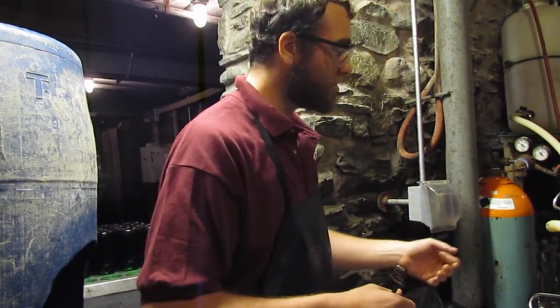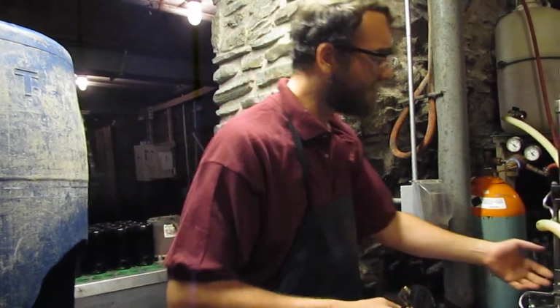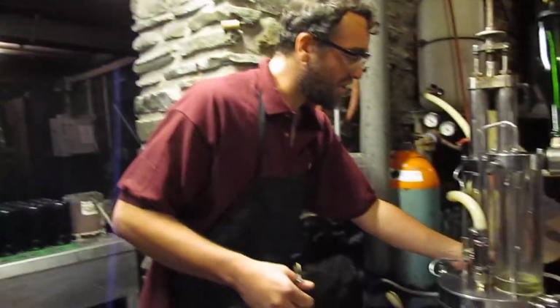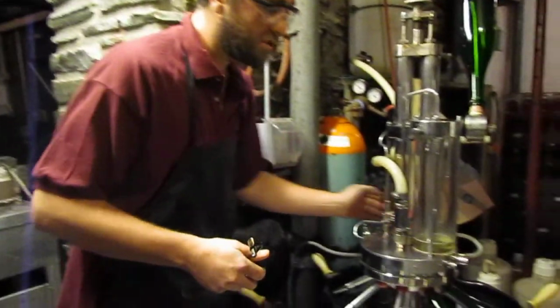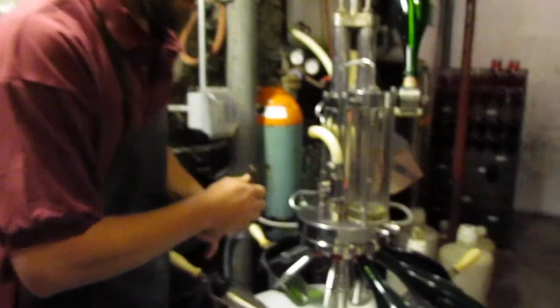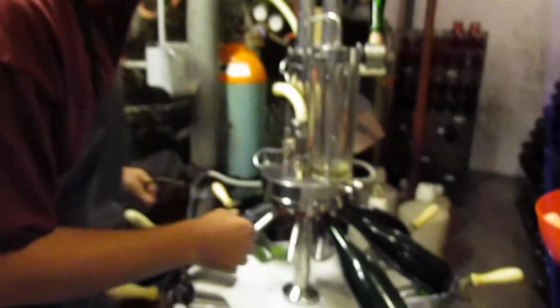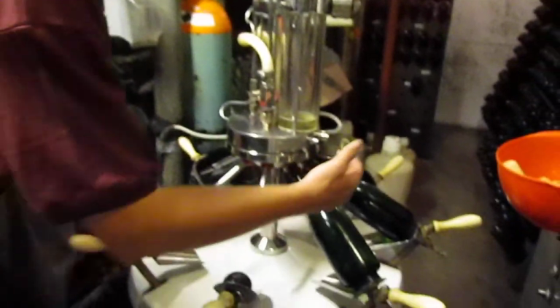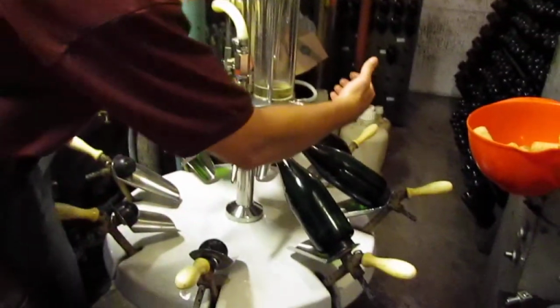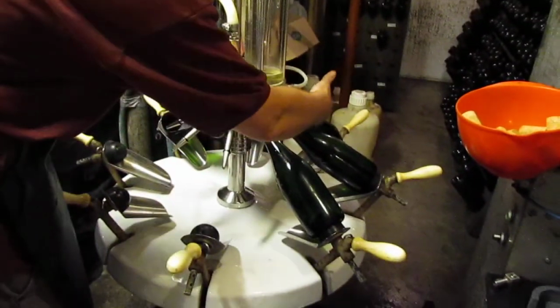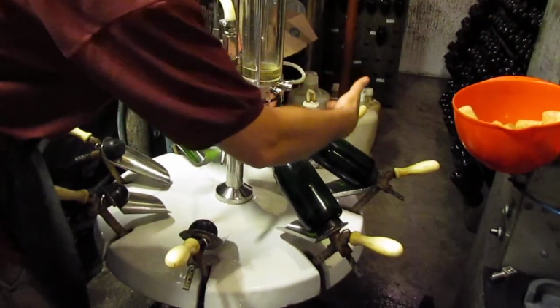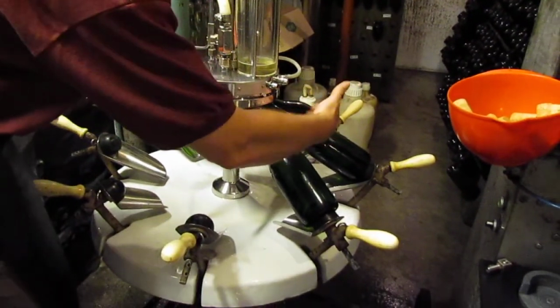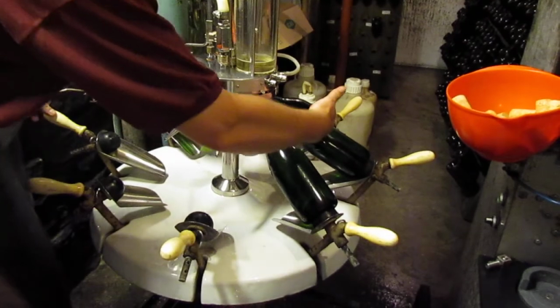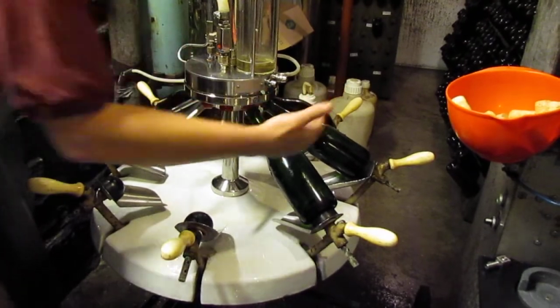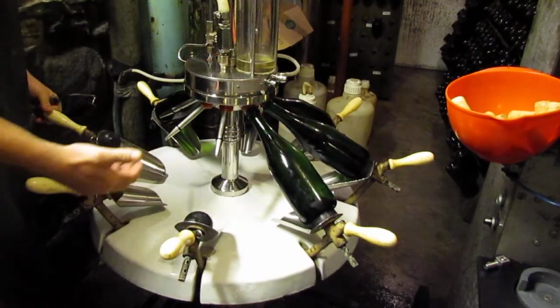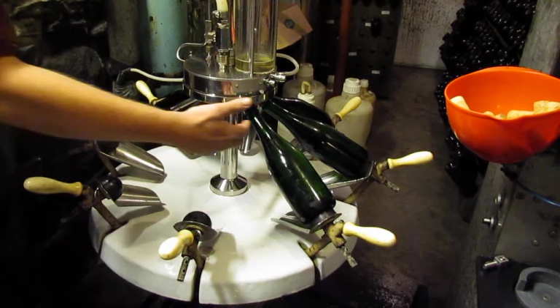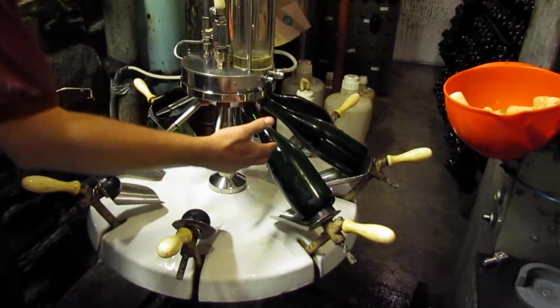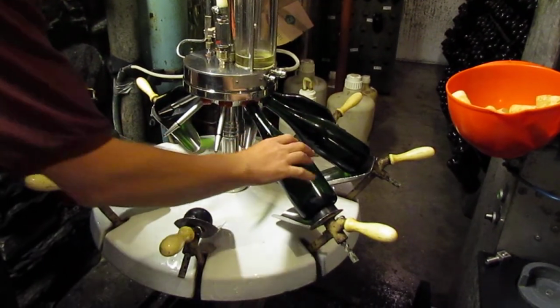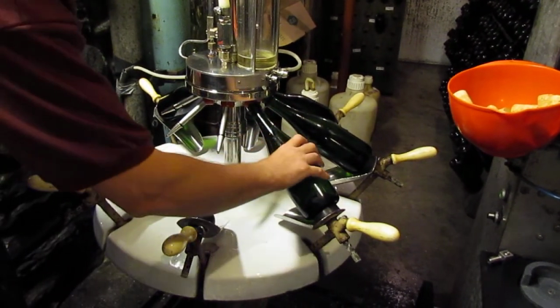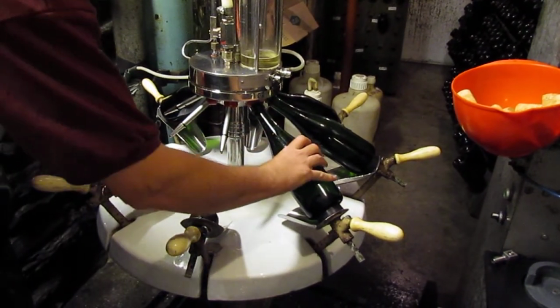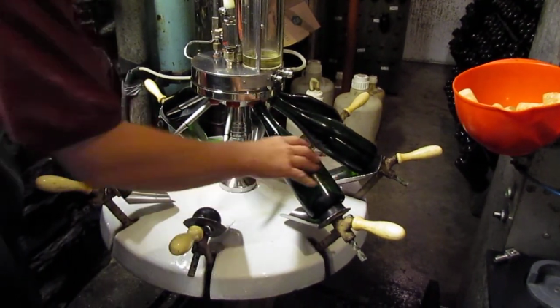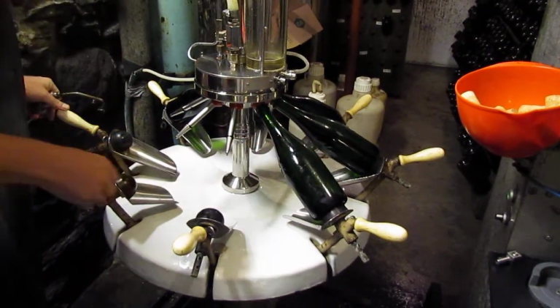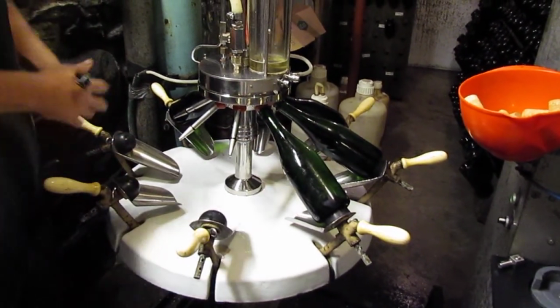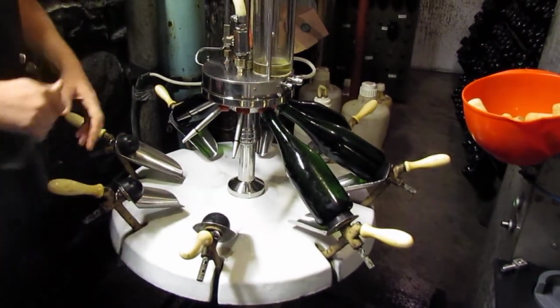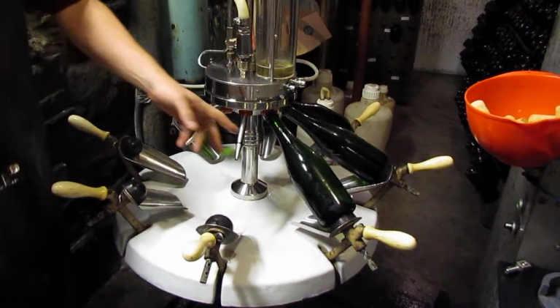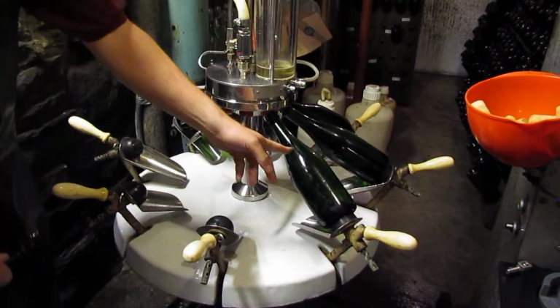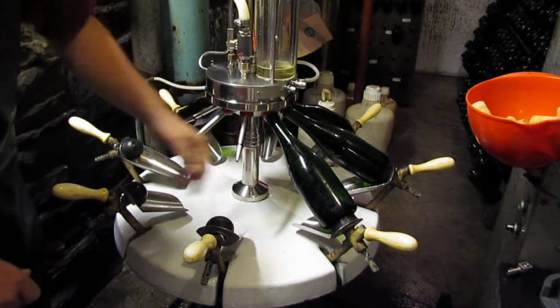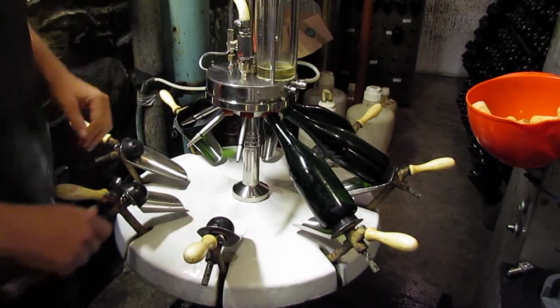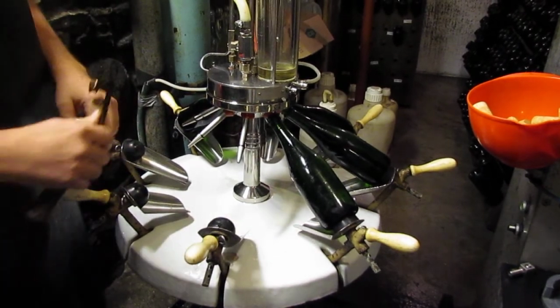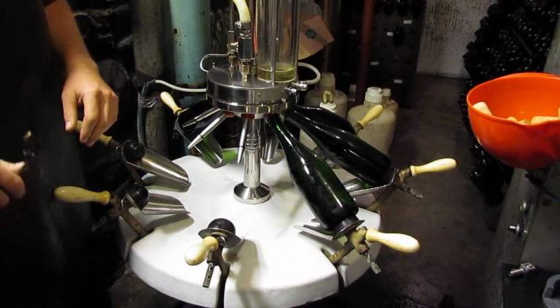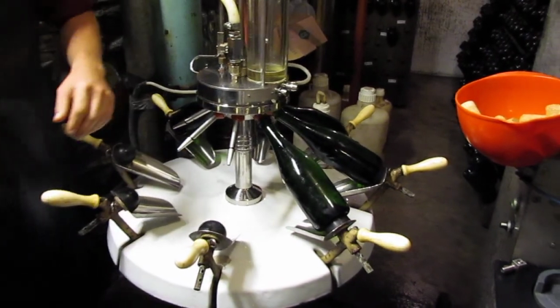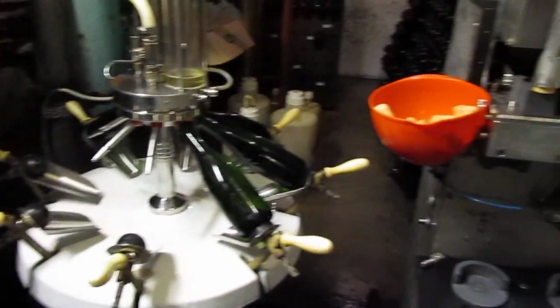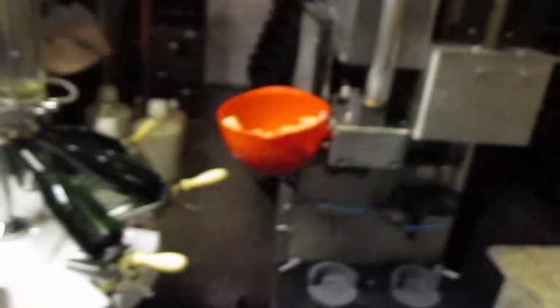After it's dosed, it will then come over here to be topped up, and after it's topped it will be corked.